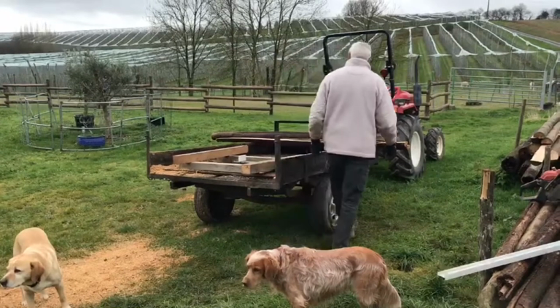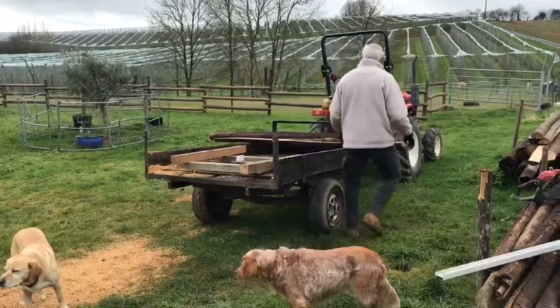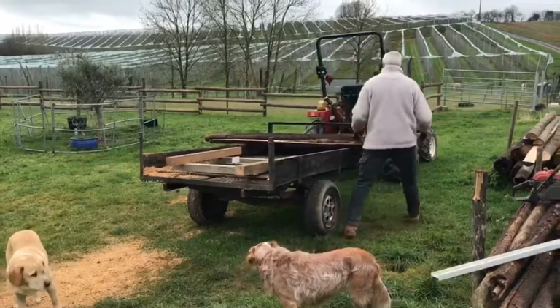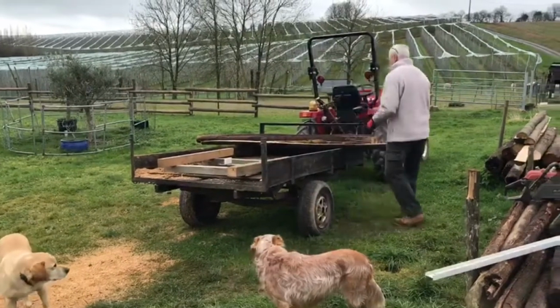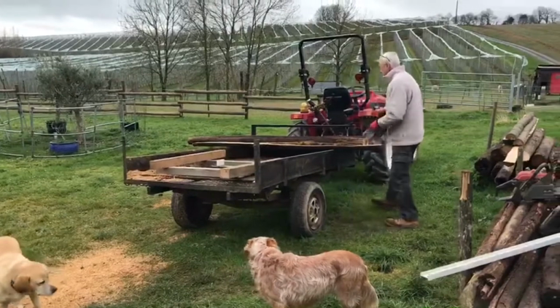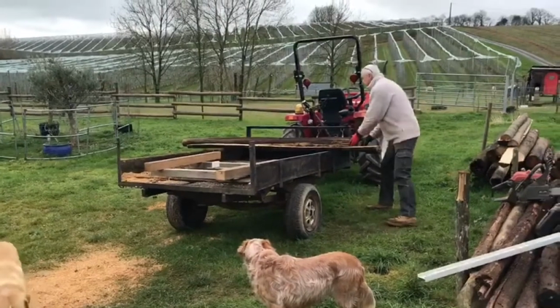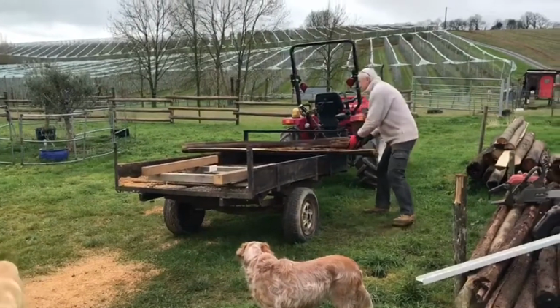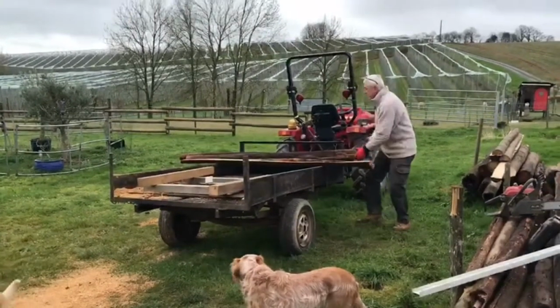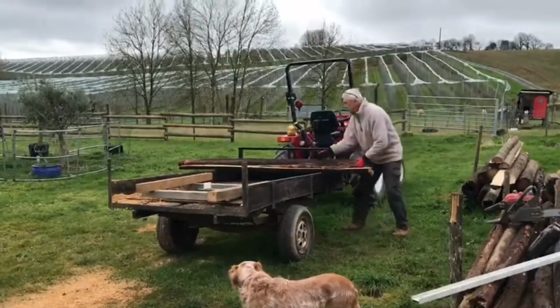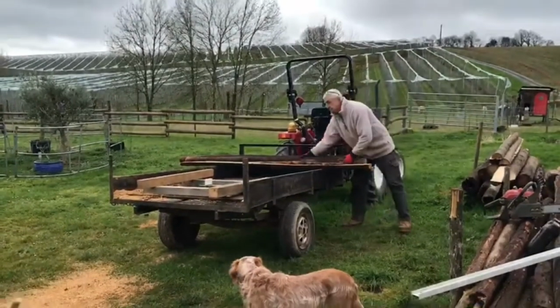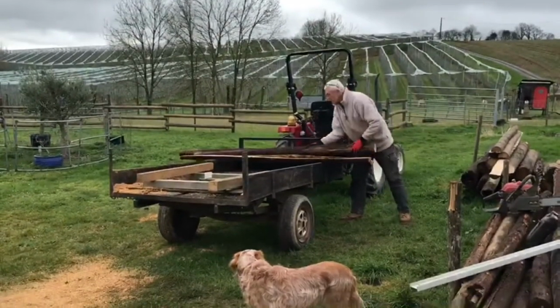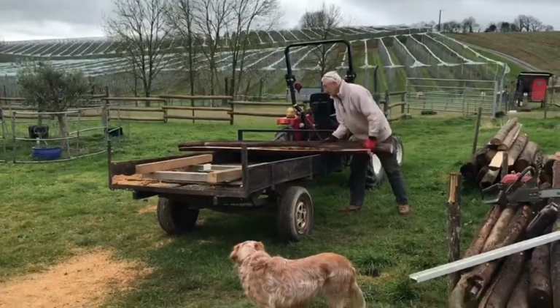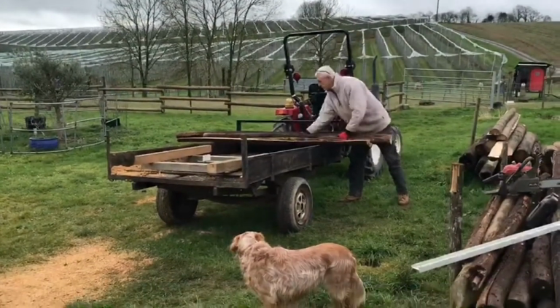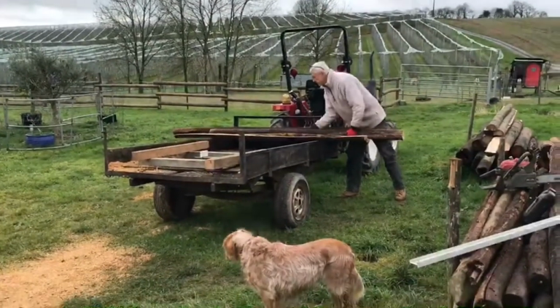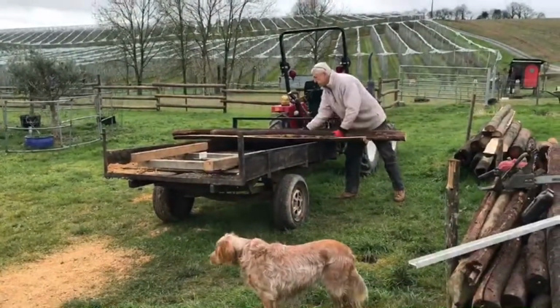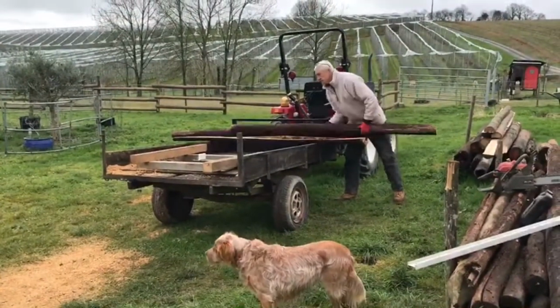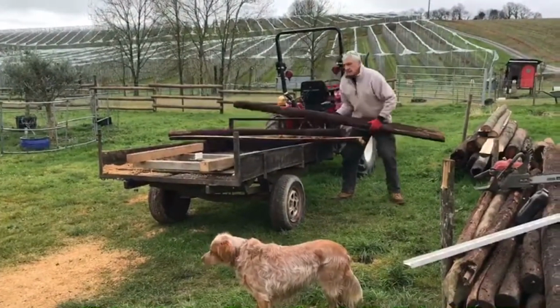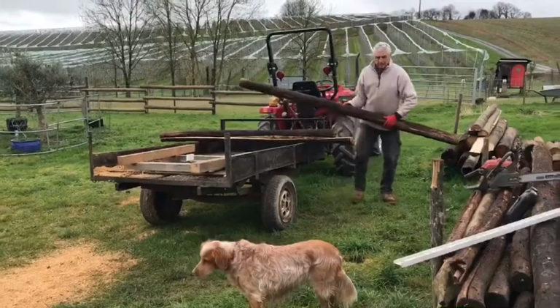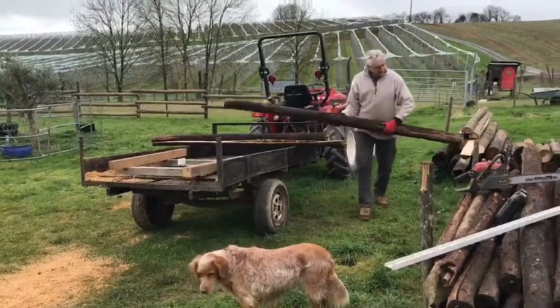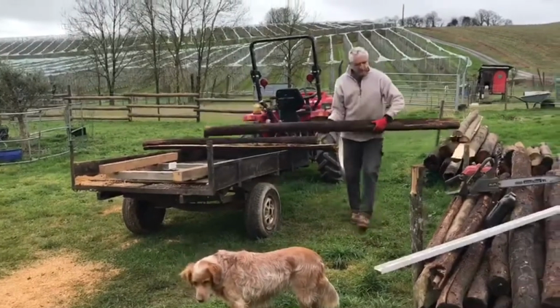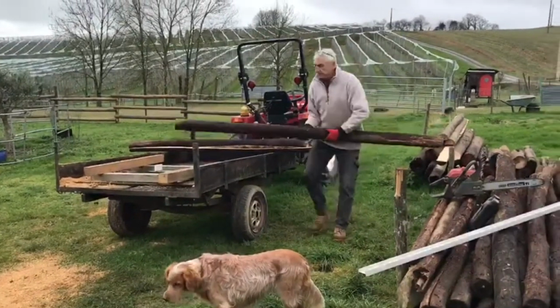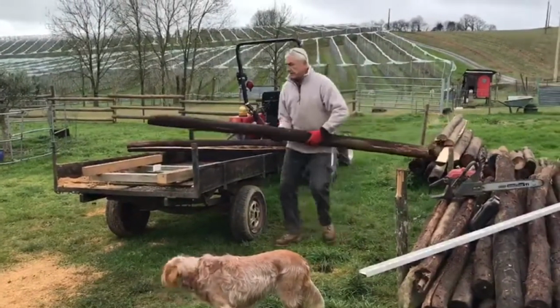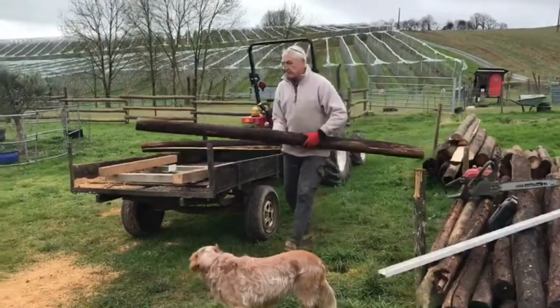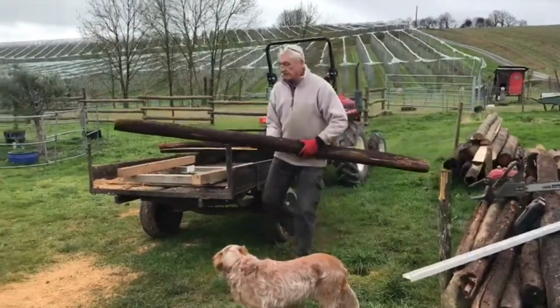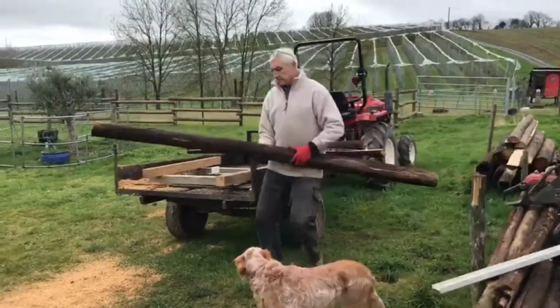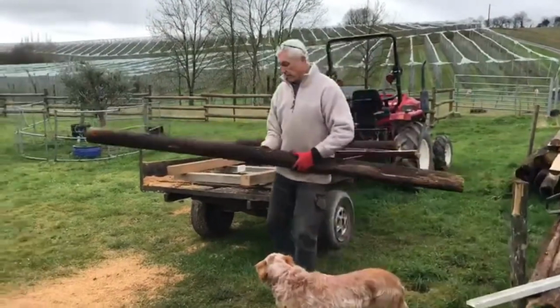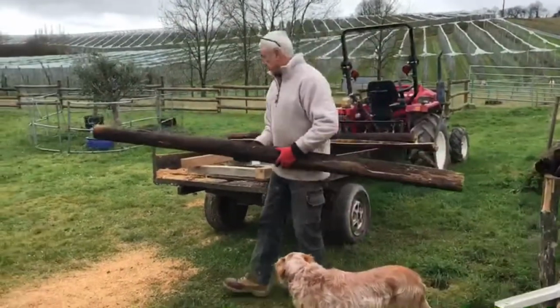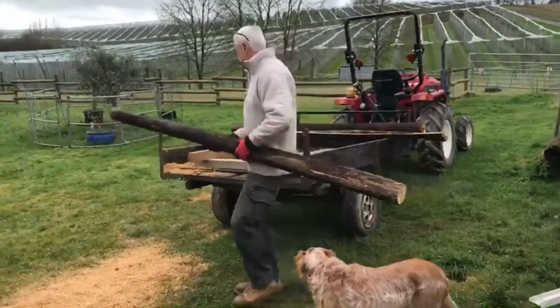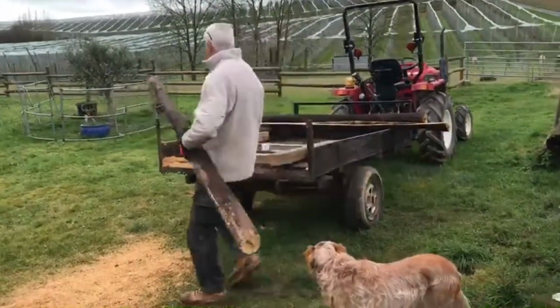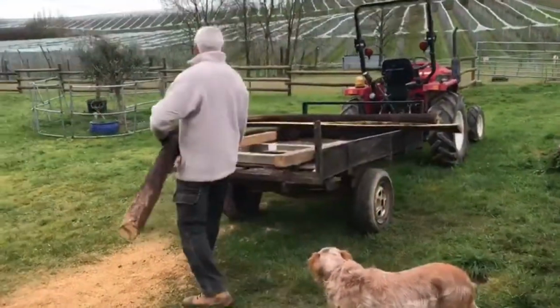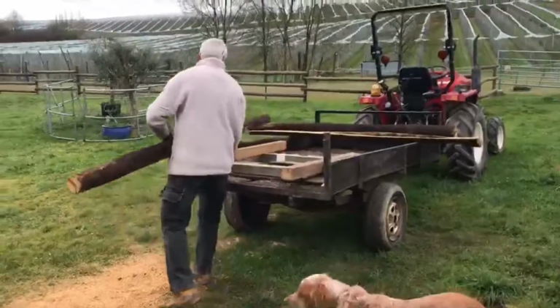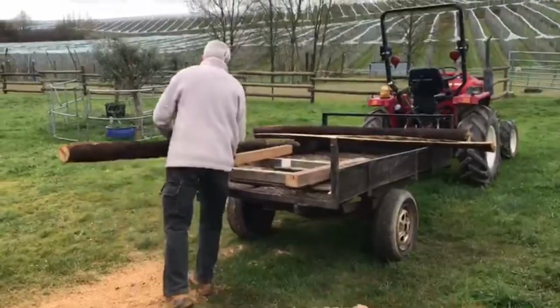What we're making today, and what we have been making, is fence posts and panels. I've got these old poles that I've managed to upcycle from the local farmer.